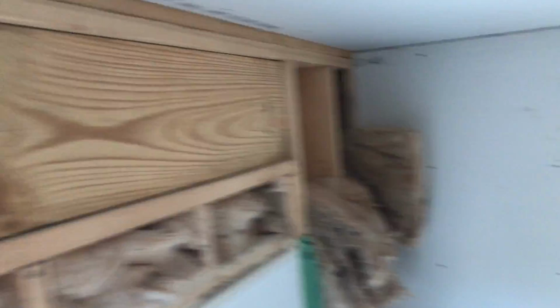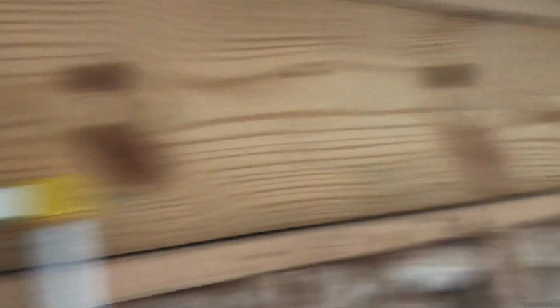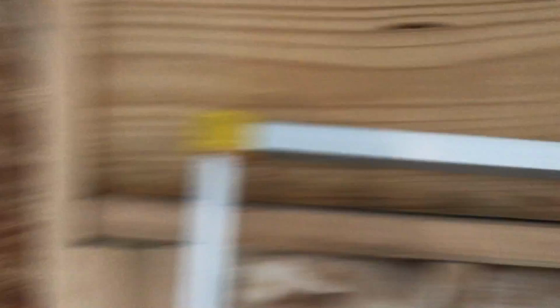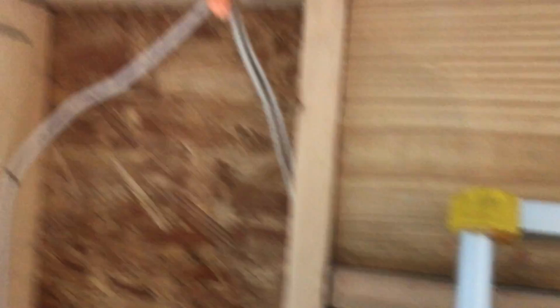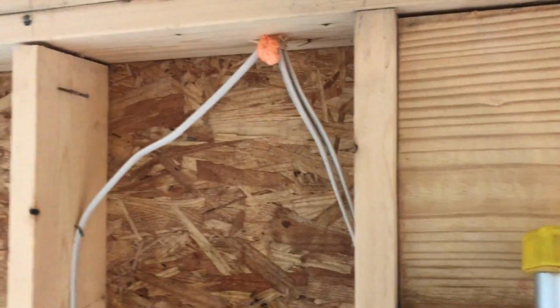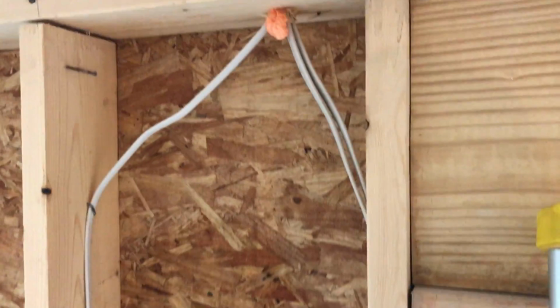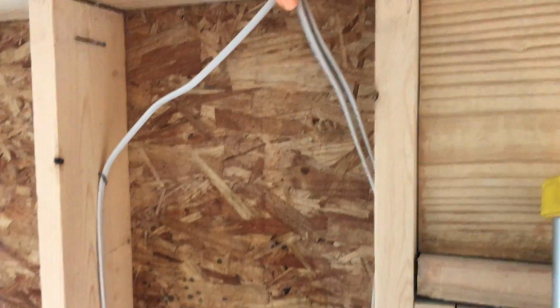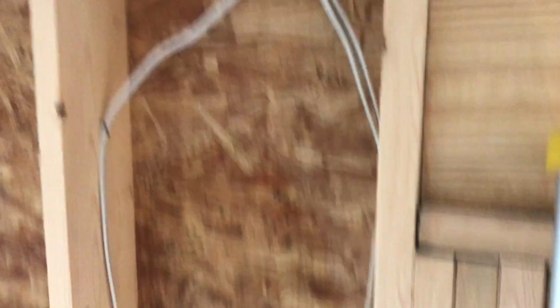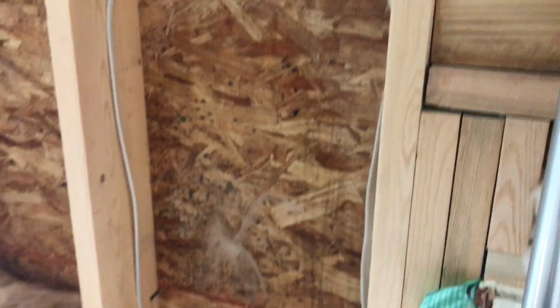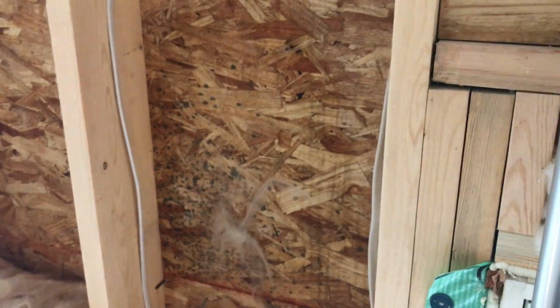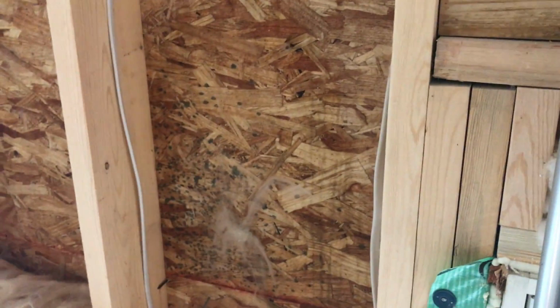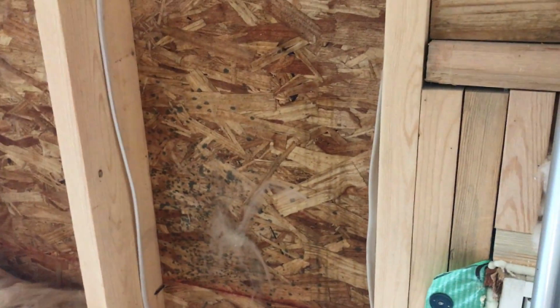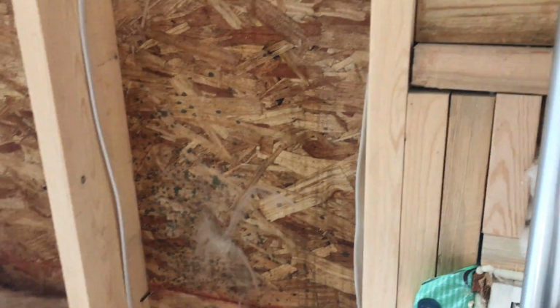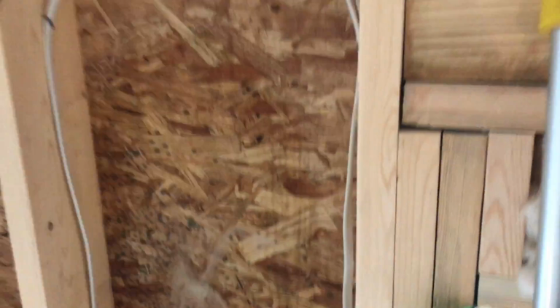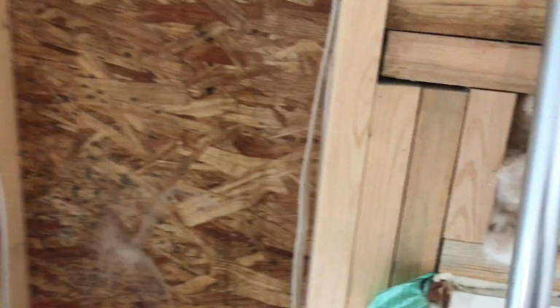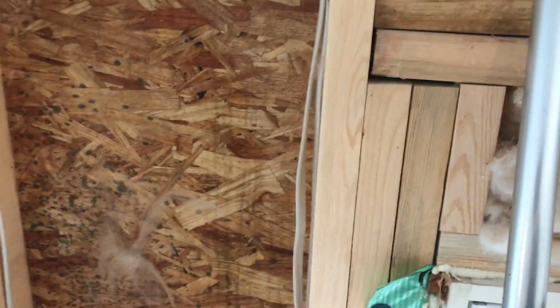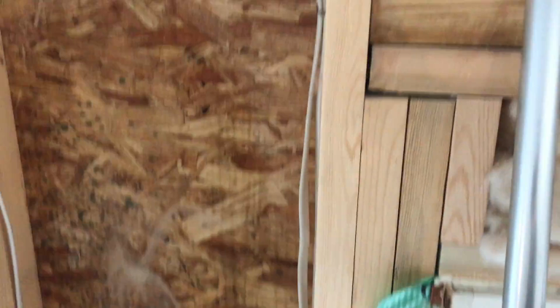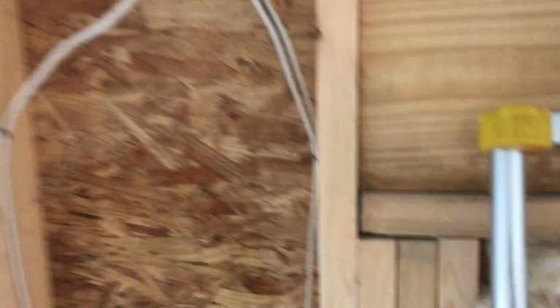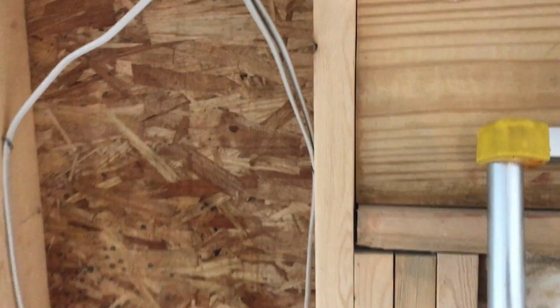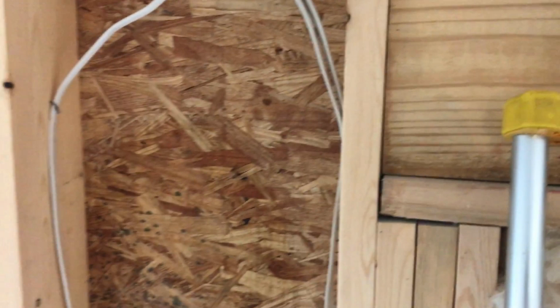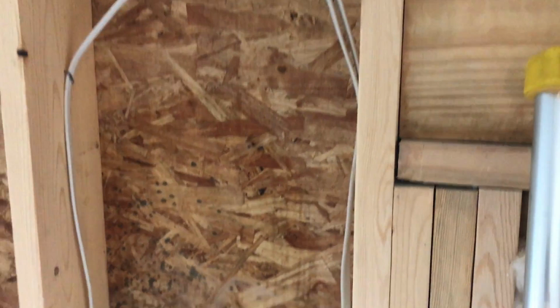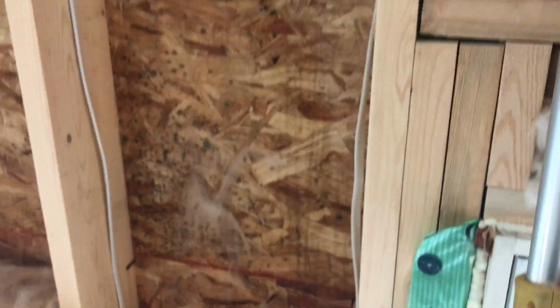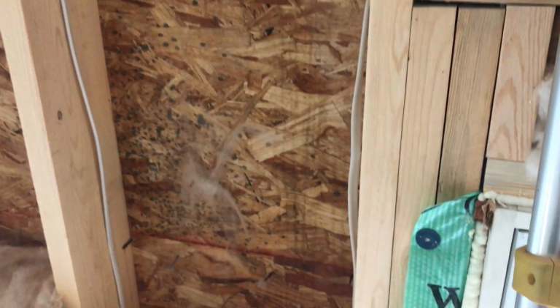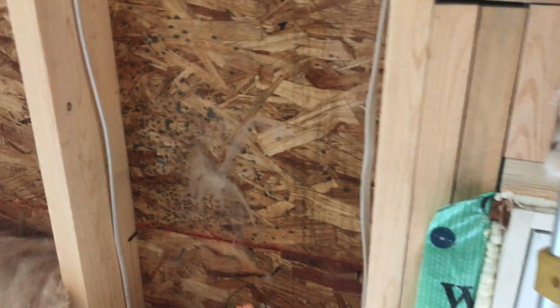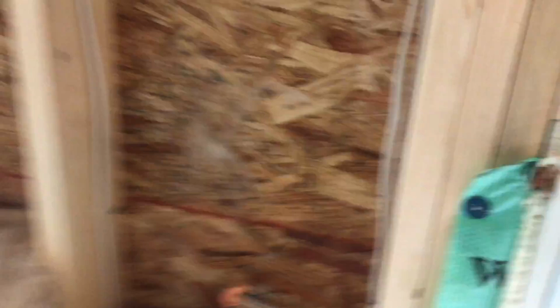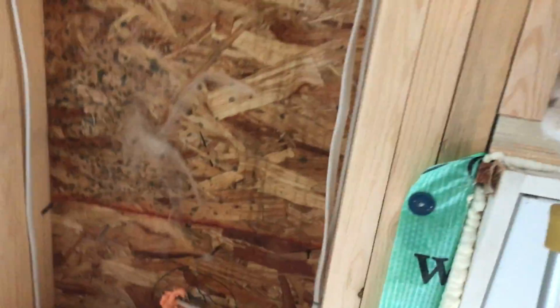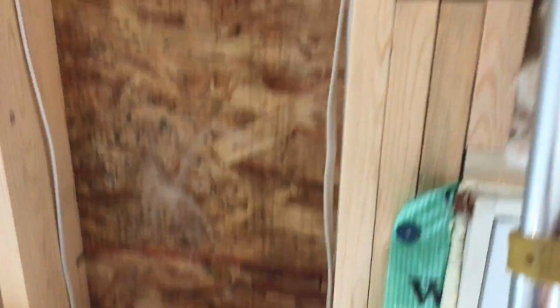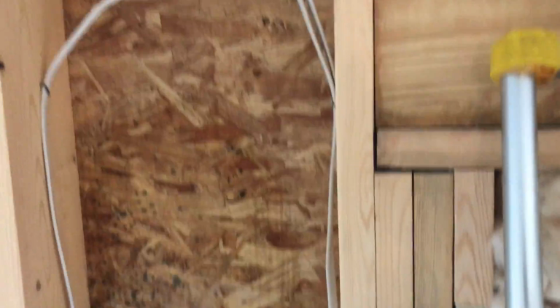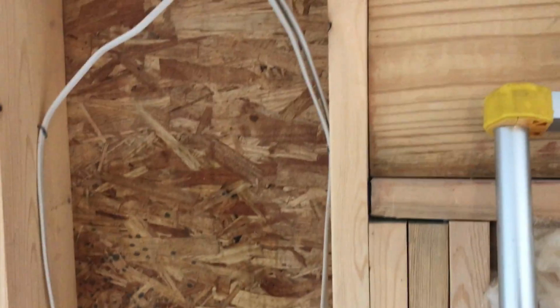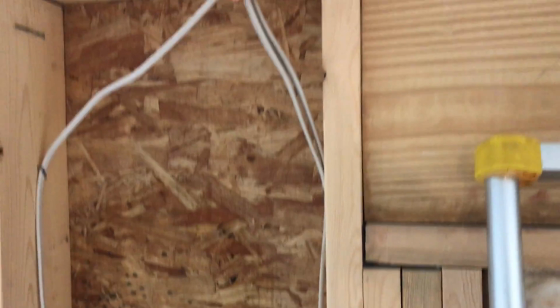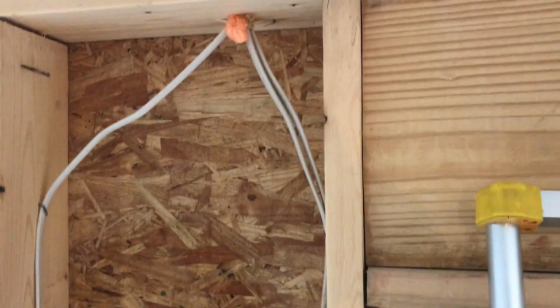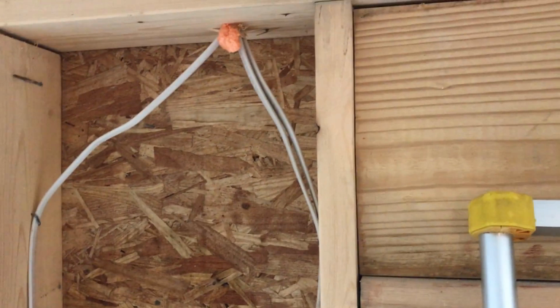The lack of flashing is causing water to come in on this brand new house, and it's not going to take long — it's going to rot this plywood out.